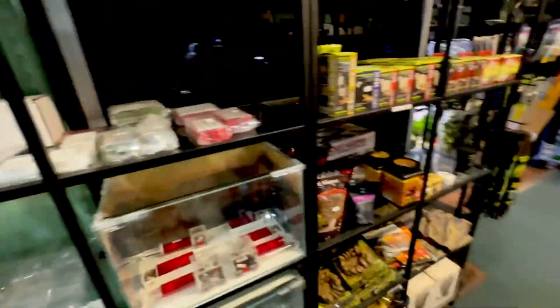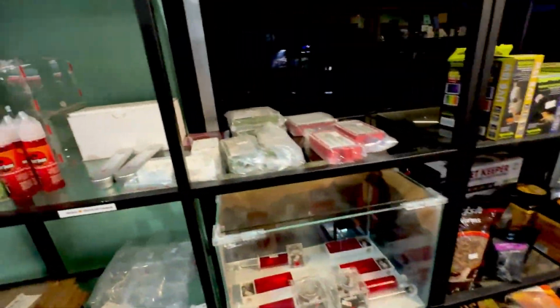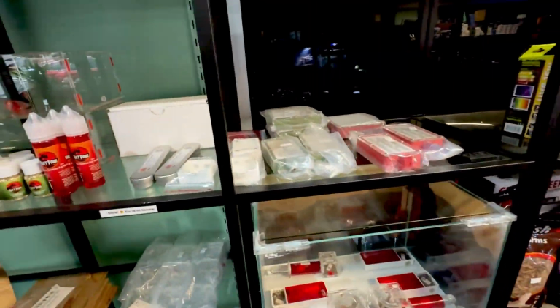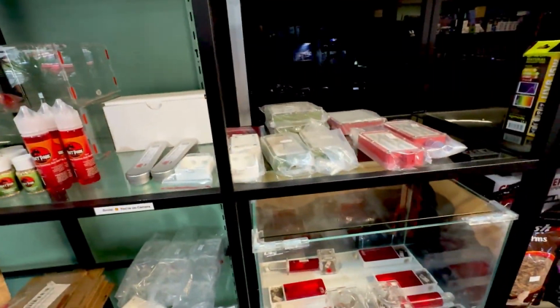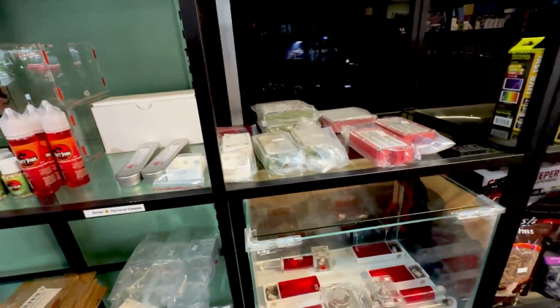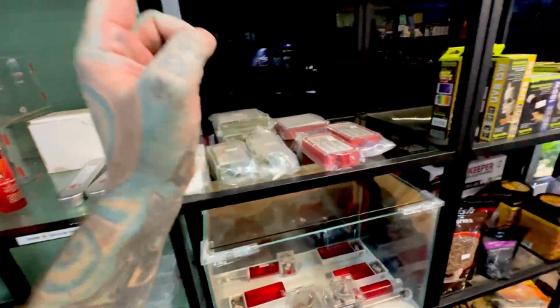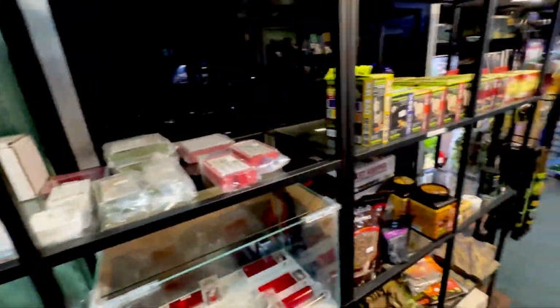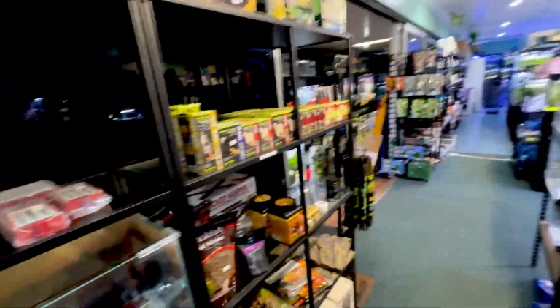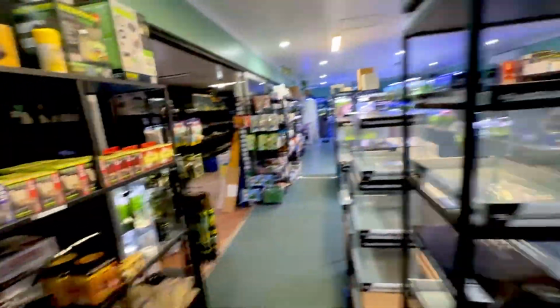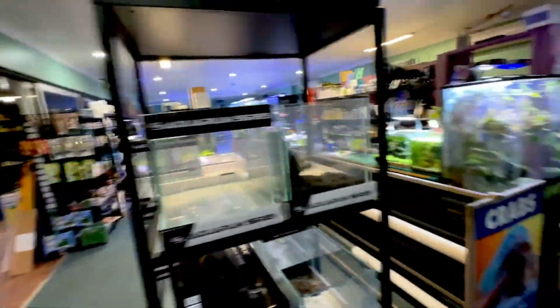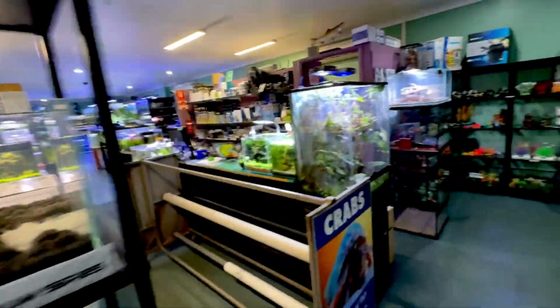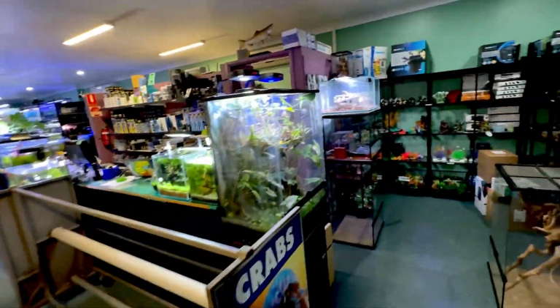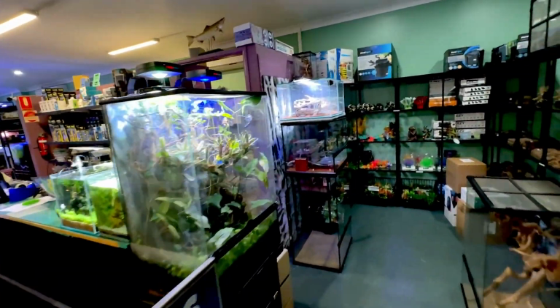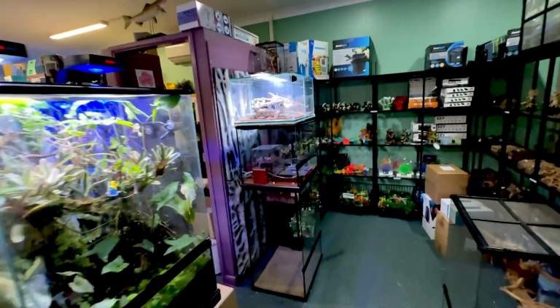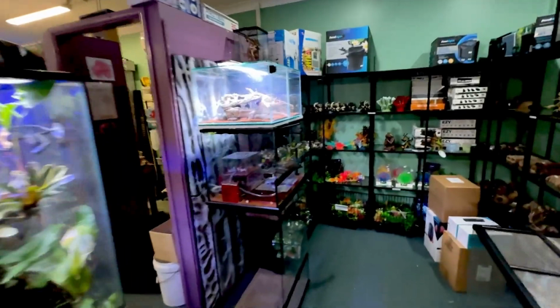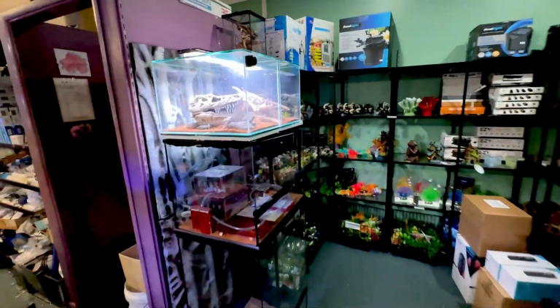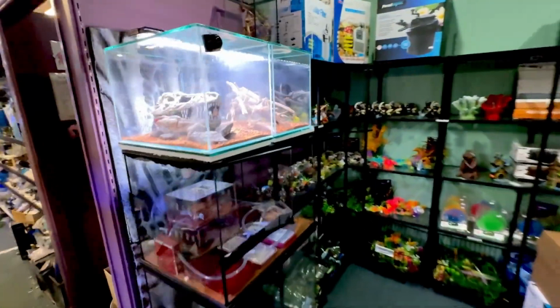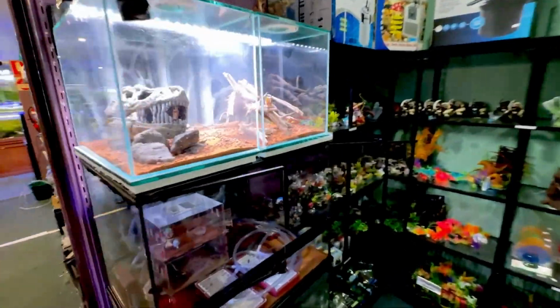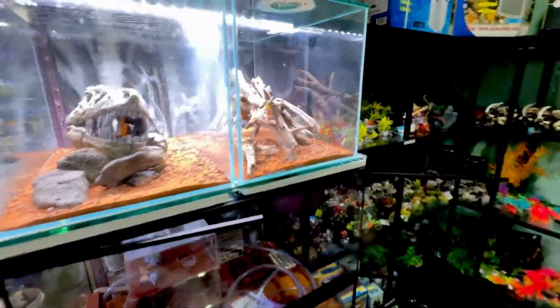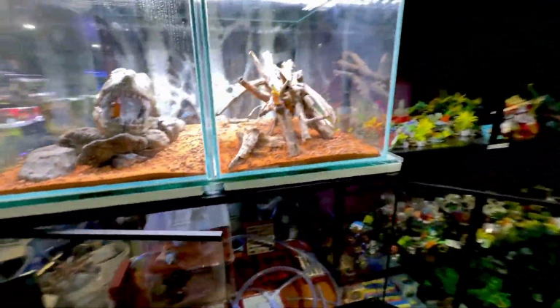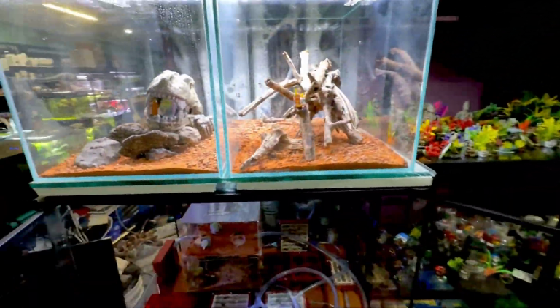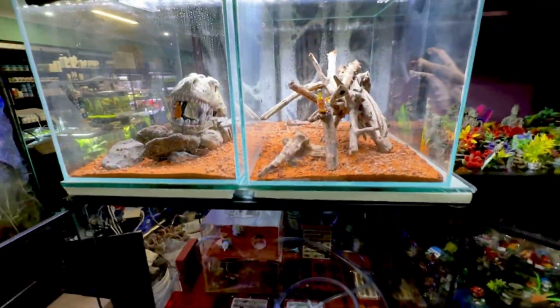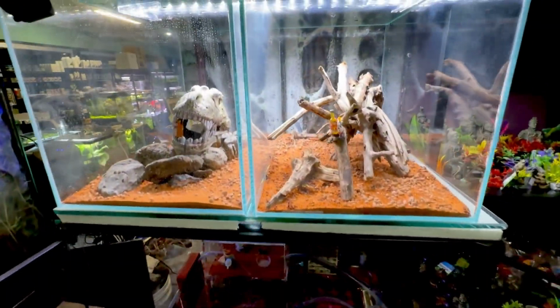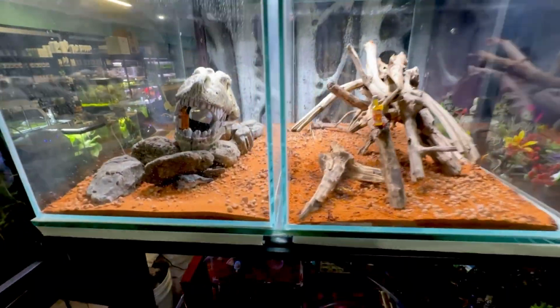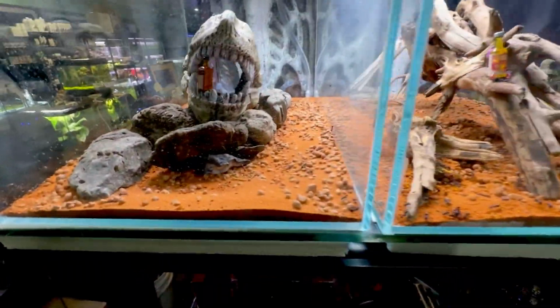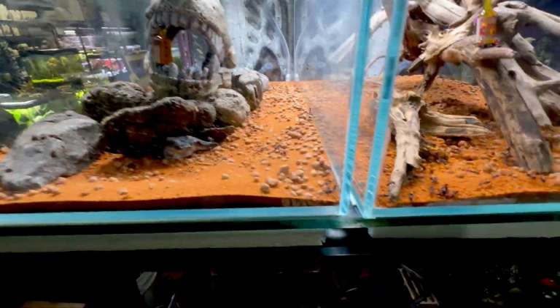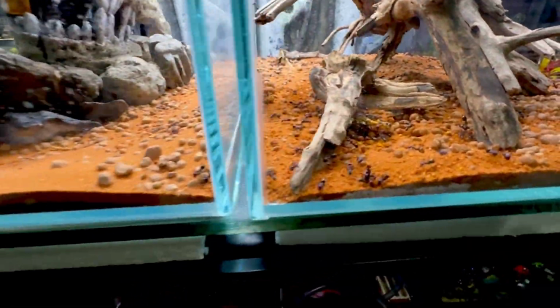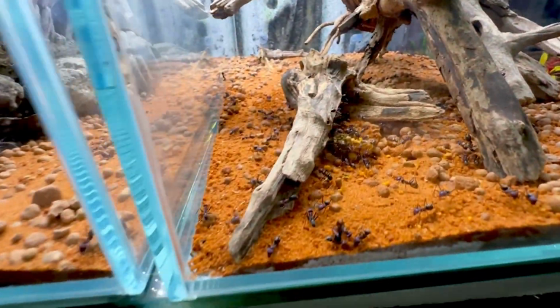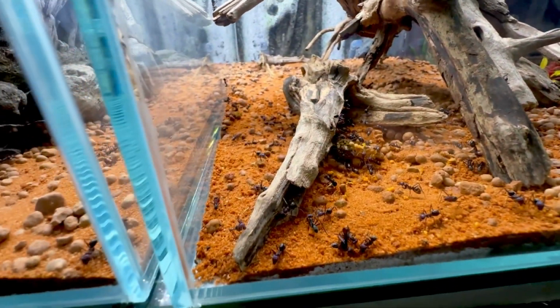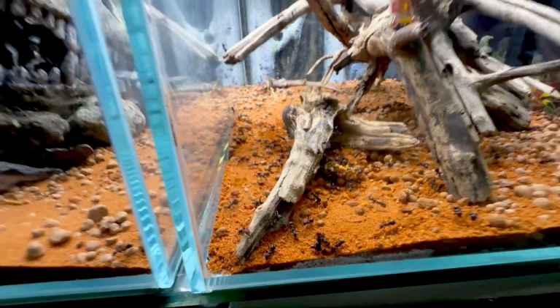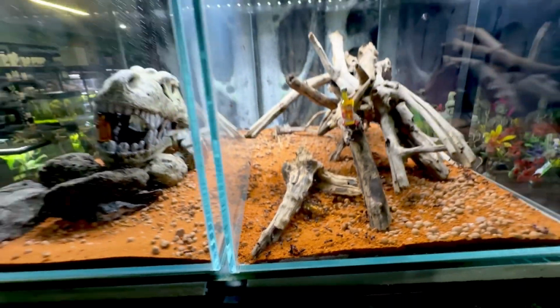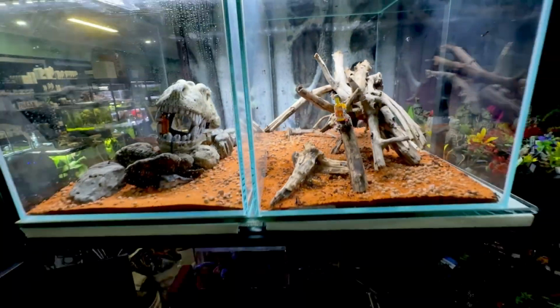If you did like this video, click the thumbs up so I know, and we'll see you in one of the next wonderful videos. Will it be fish? Will it be reptiles? Will it be ants? Who knows? How cool are they — my lovely ladies.